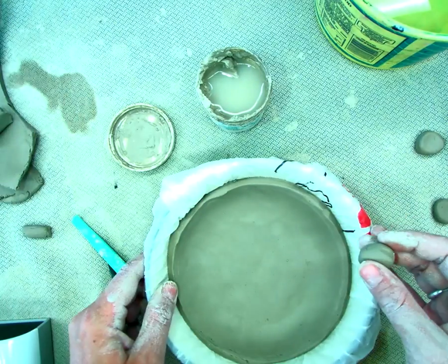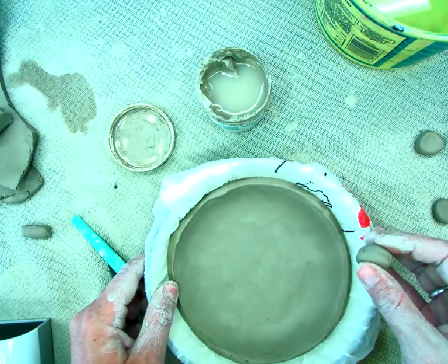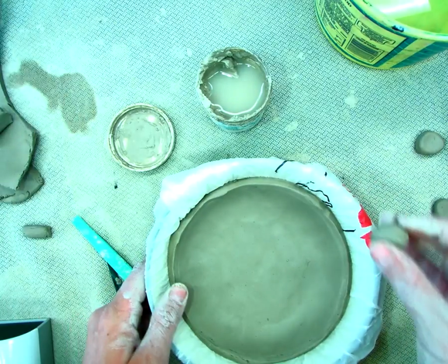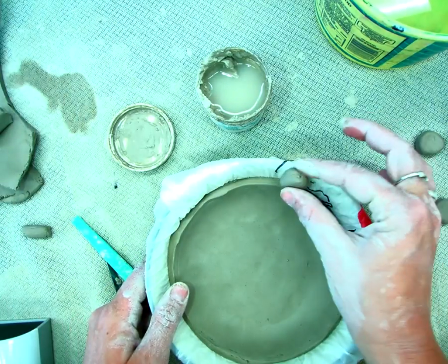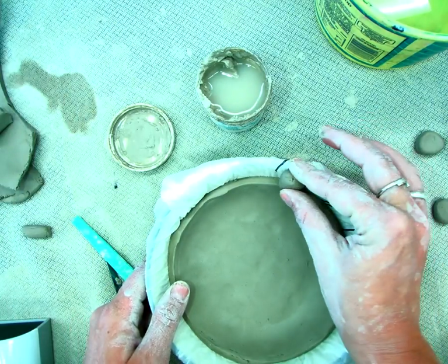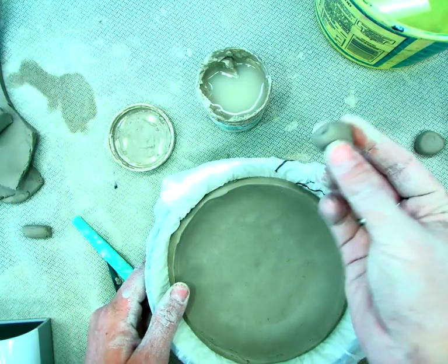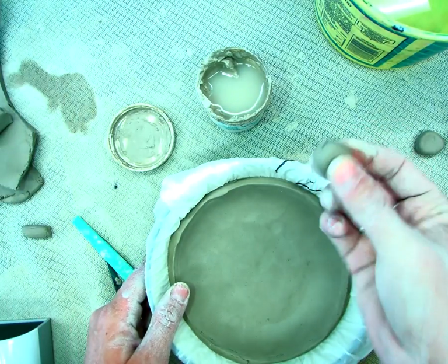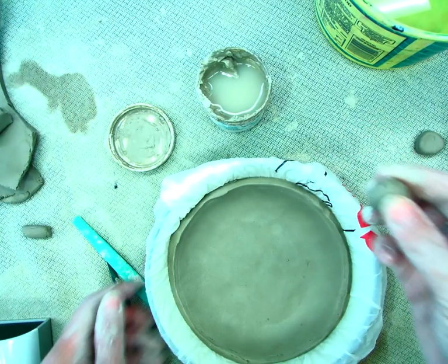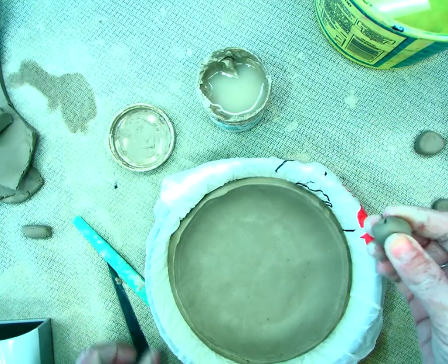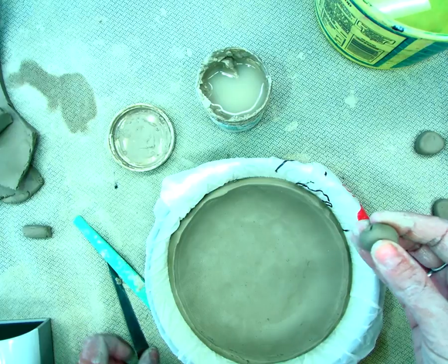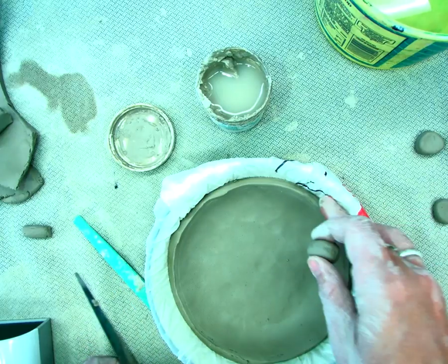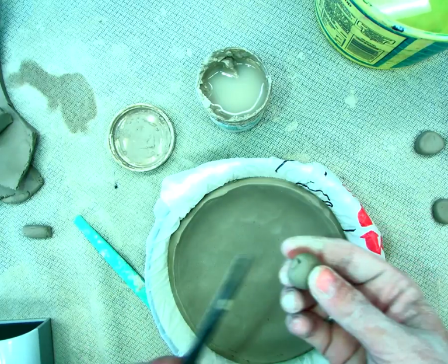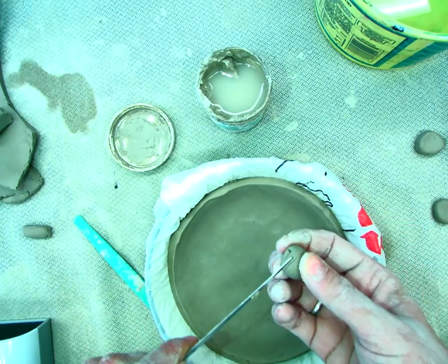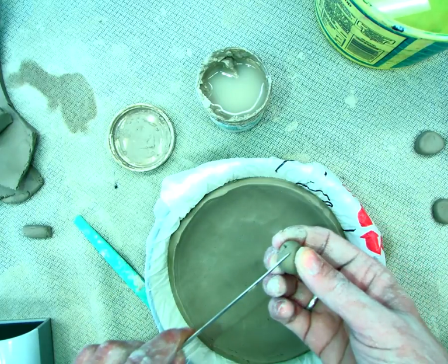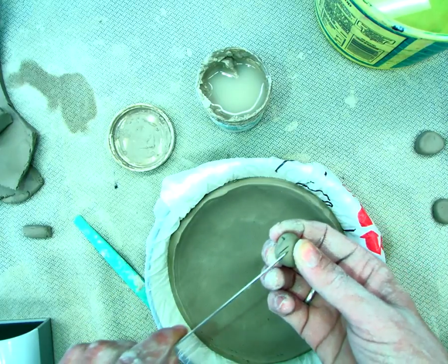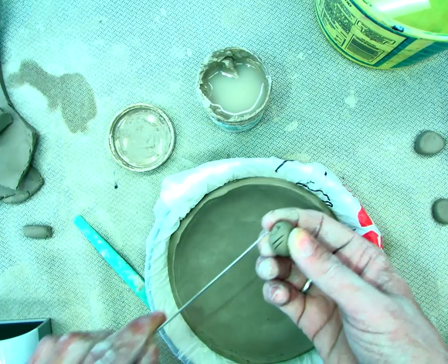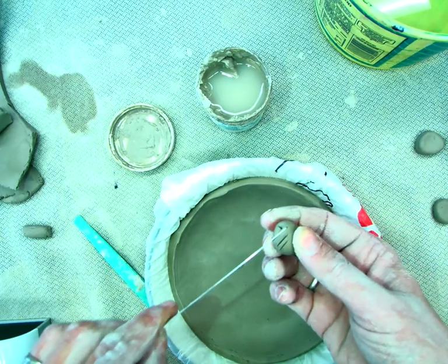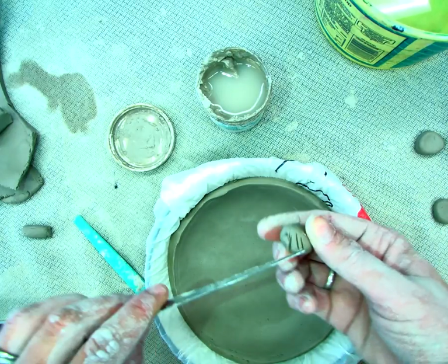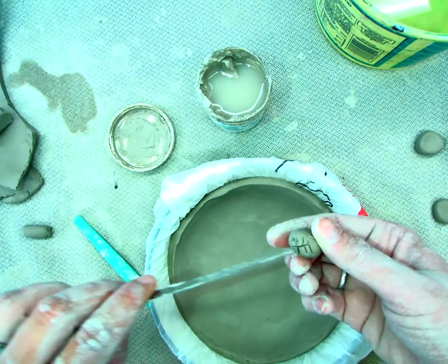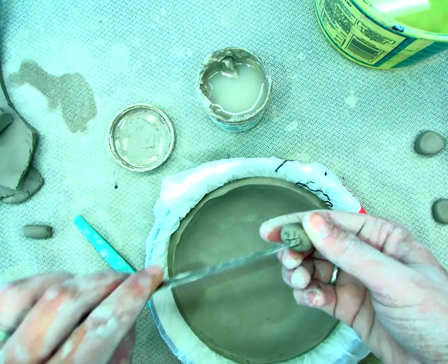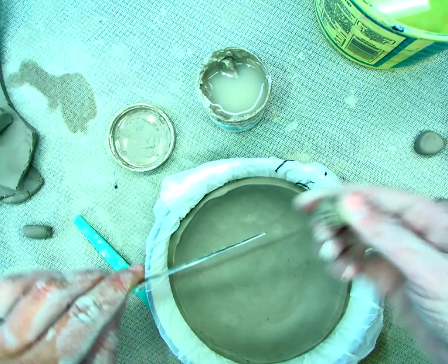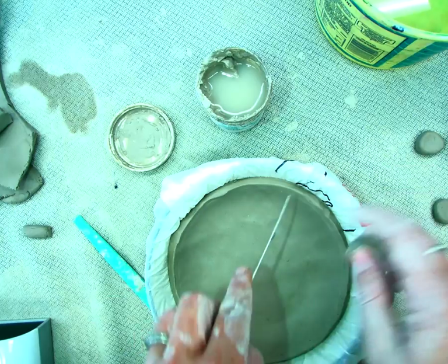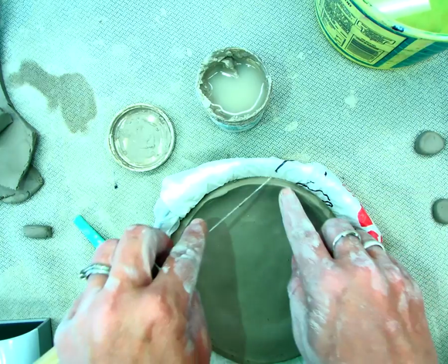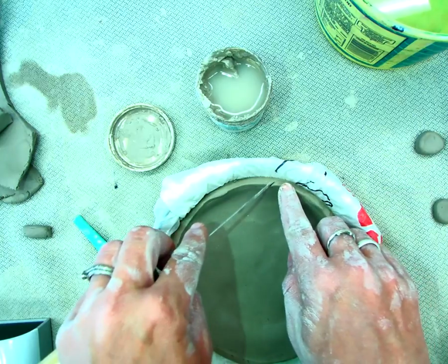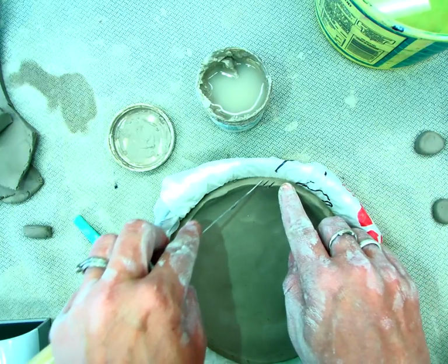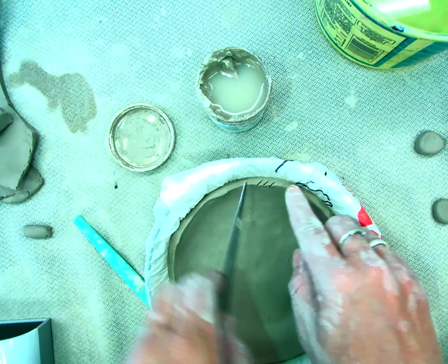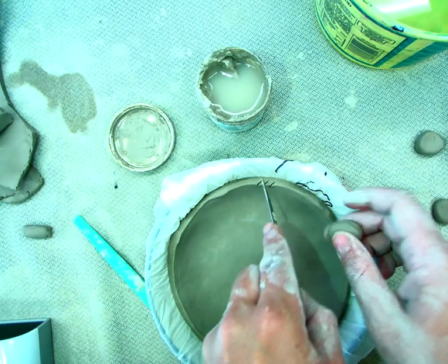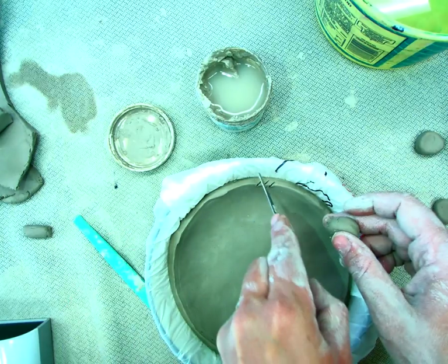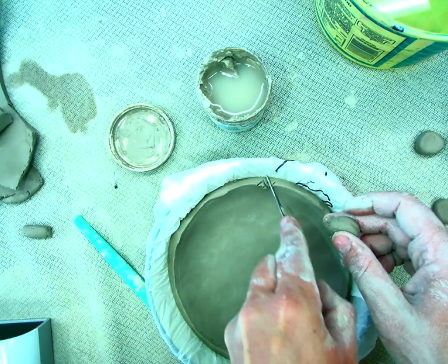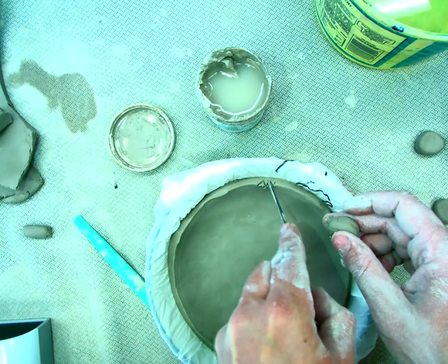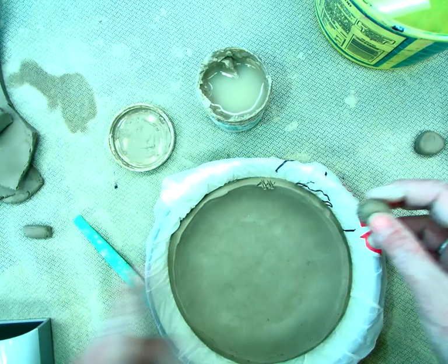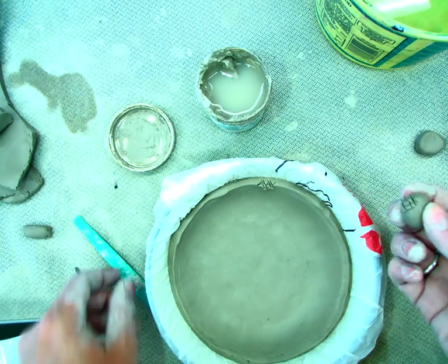I'm going to connect a couple small pieces, some little clay dots, onto my bowl that I'm making. So I'm going to first score, and I'm going to score where I want to connect this clay dot as well.